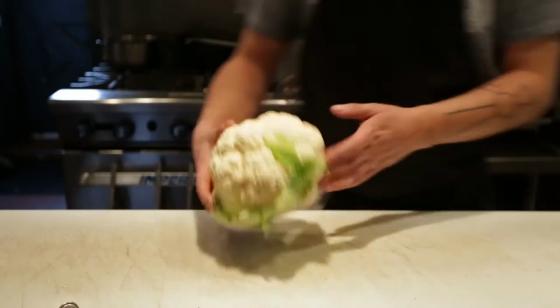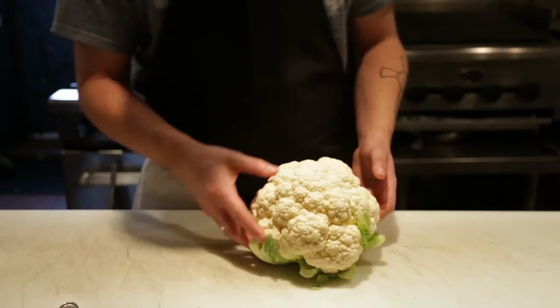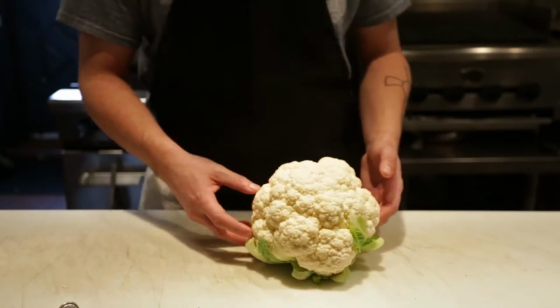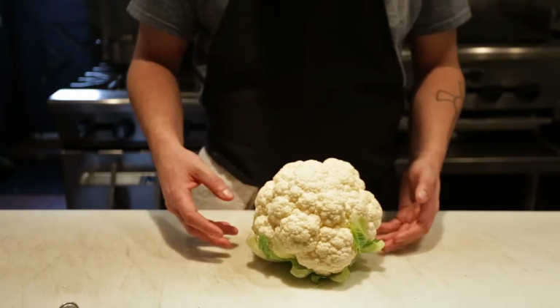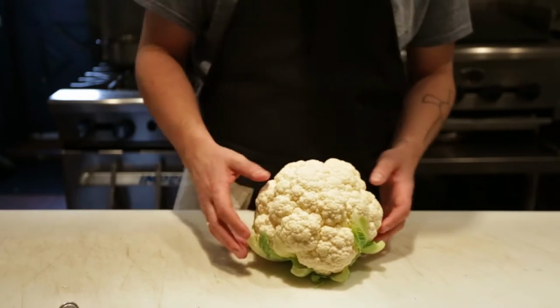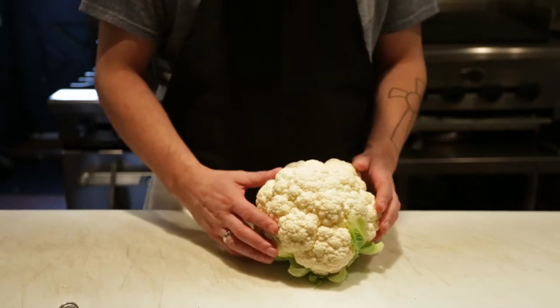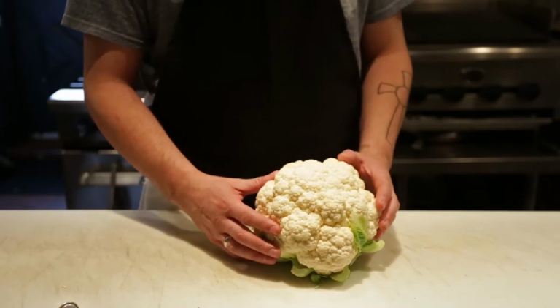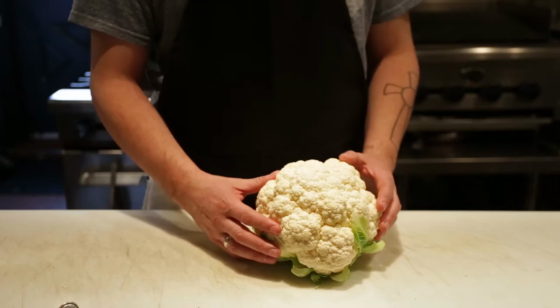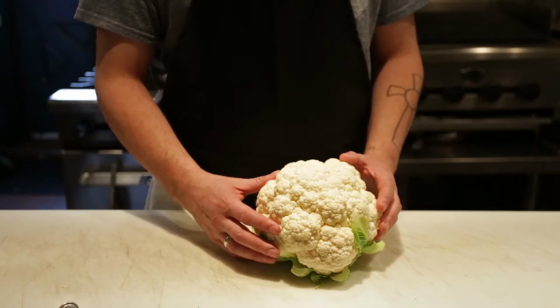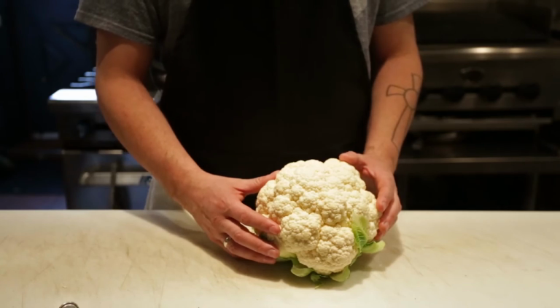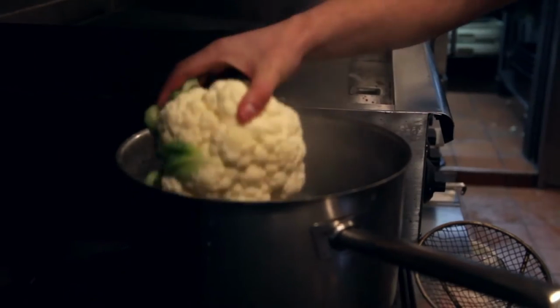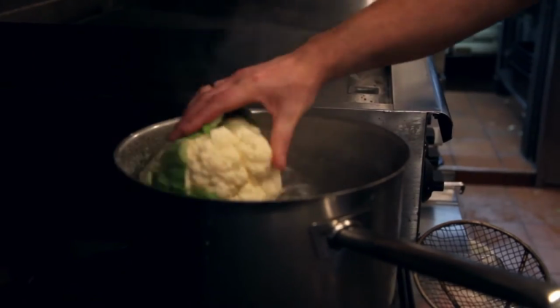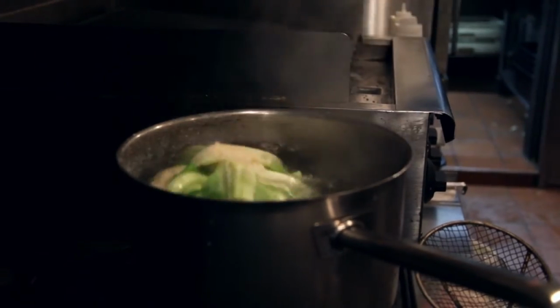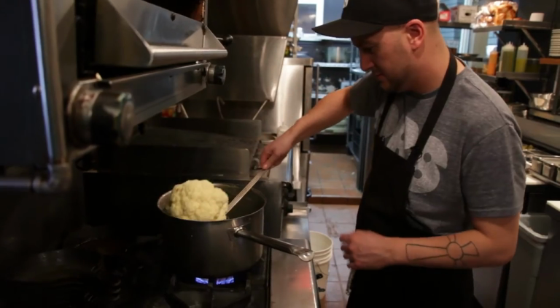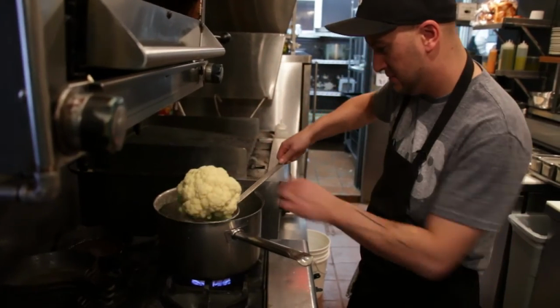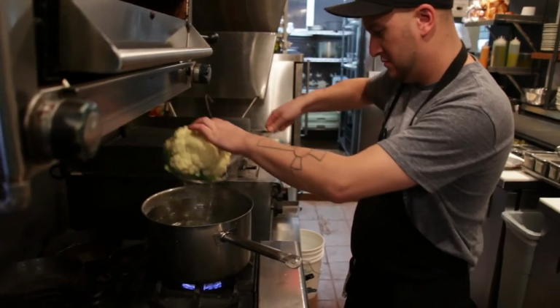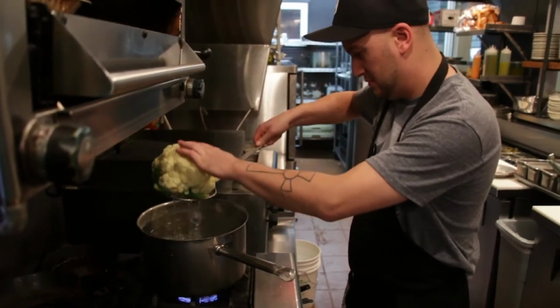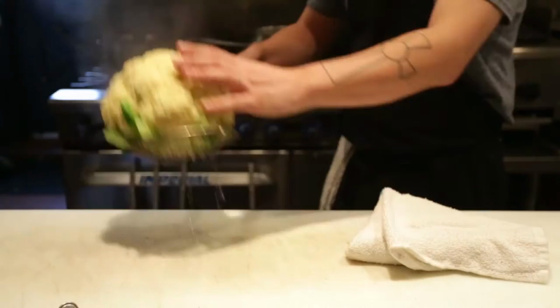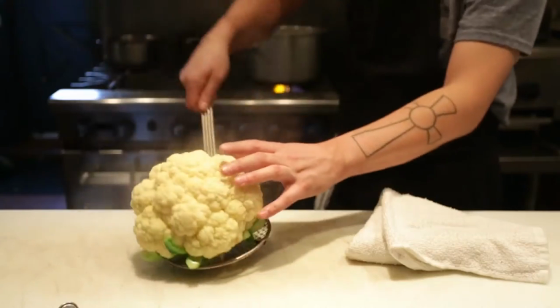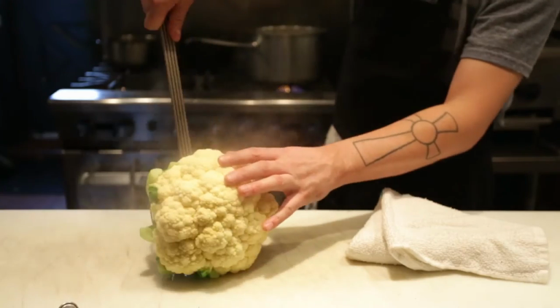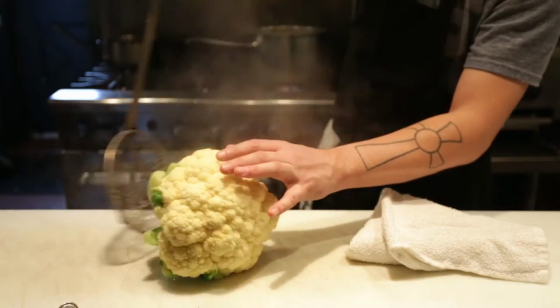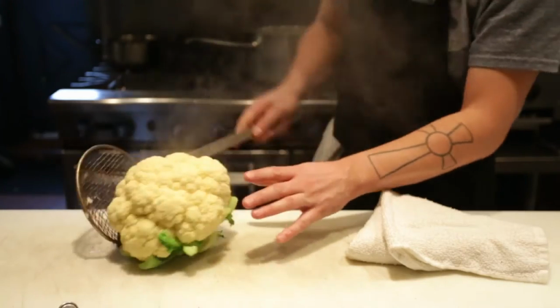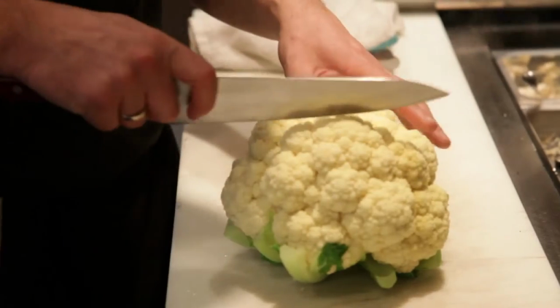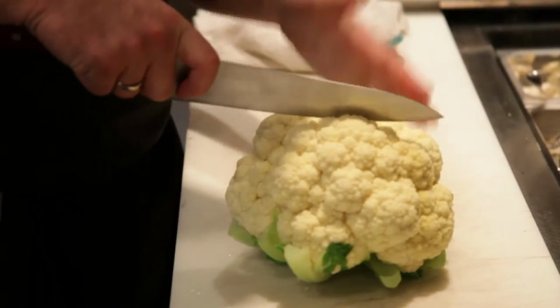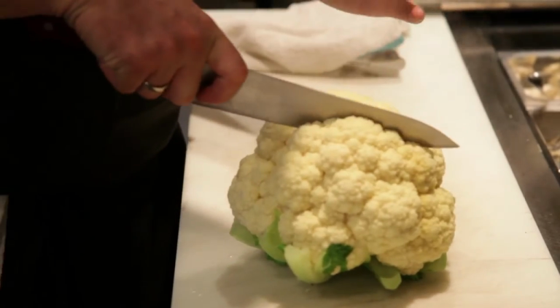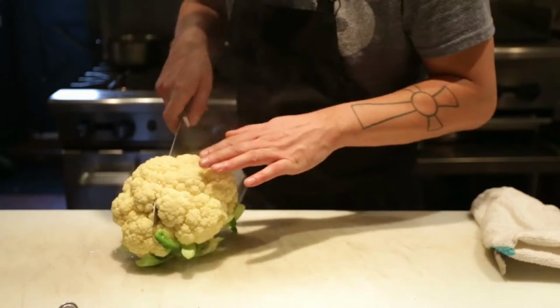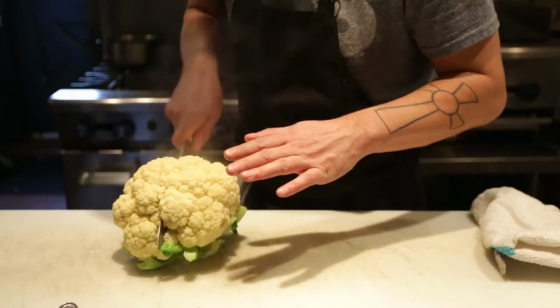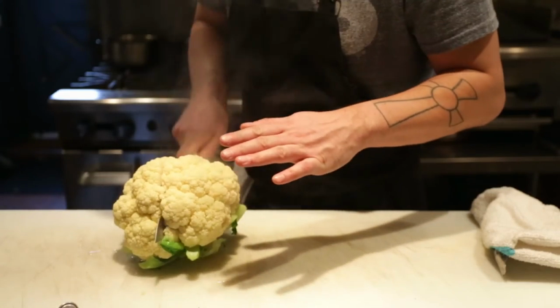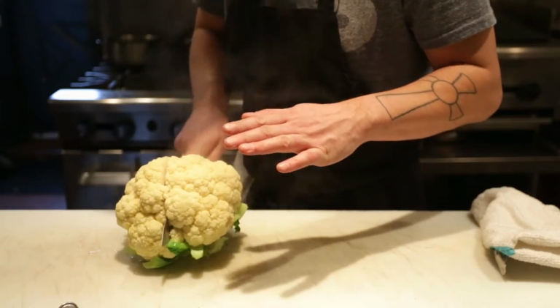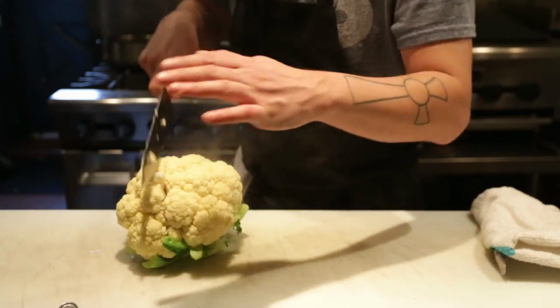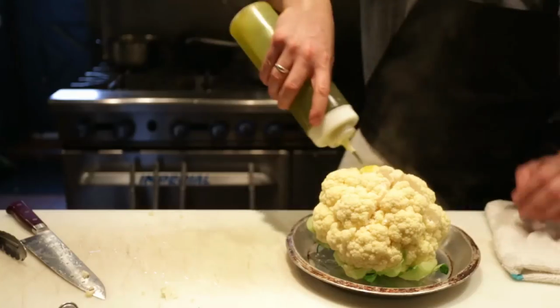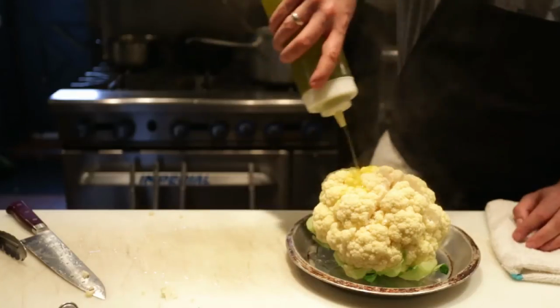We get in our cauliflowers that we spec very painstakingly through our produce supplier, and then we put them into boiling water for about three minutes just to get some heat inside of them. We score them open so we get a little bit of the heat, the caramelization, and the seasoning on the inside of the cauliflower.